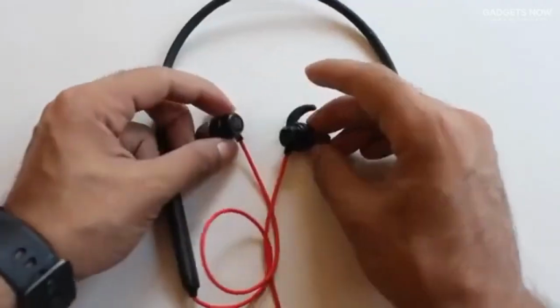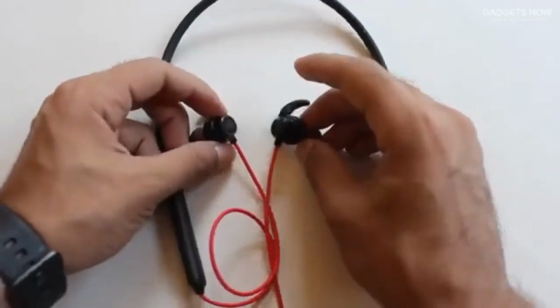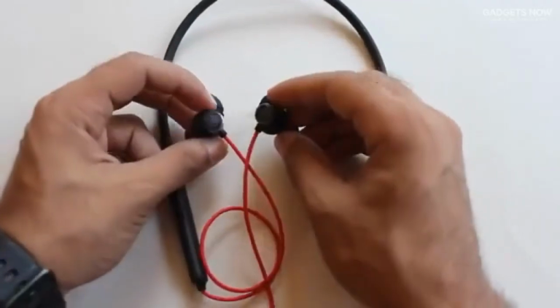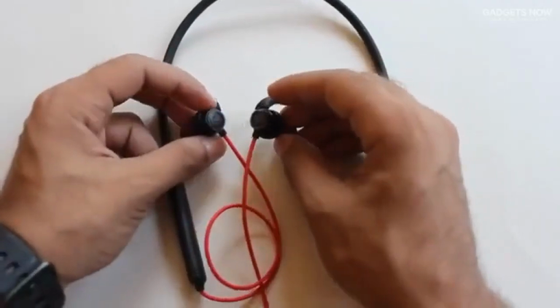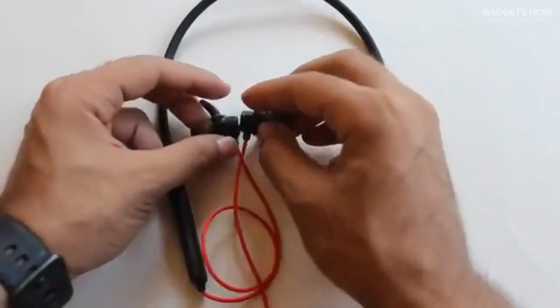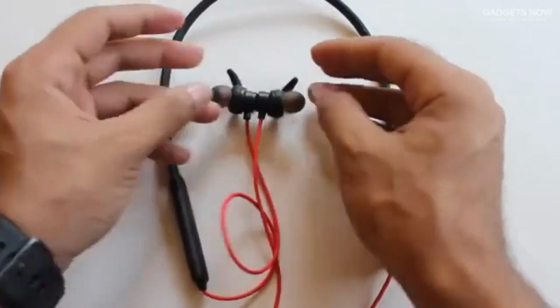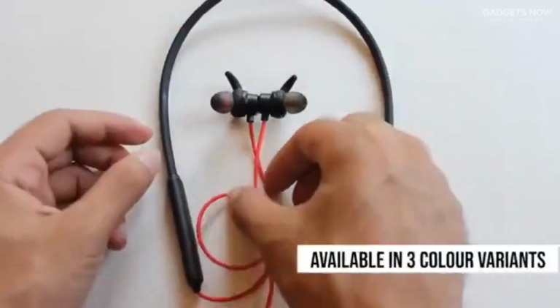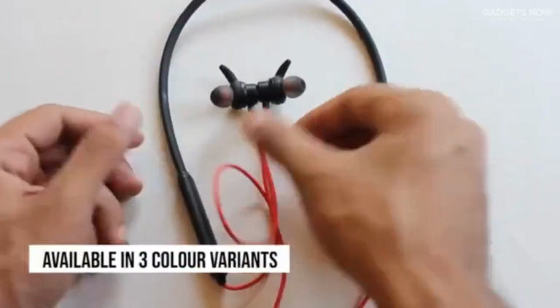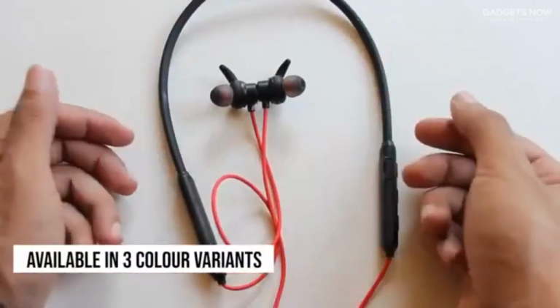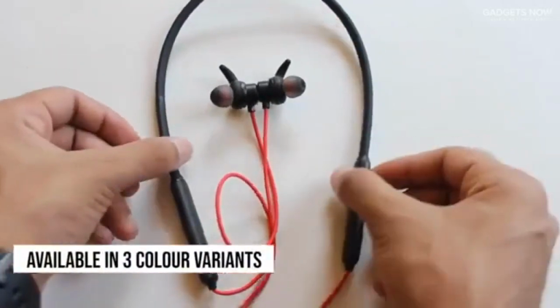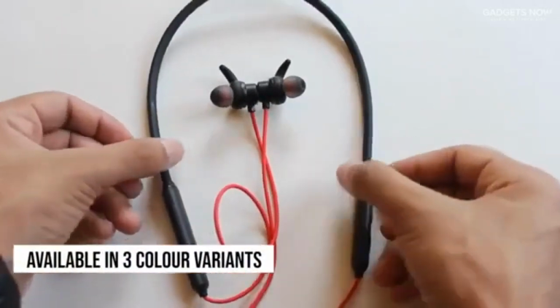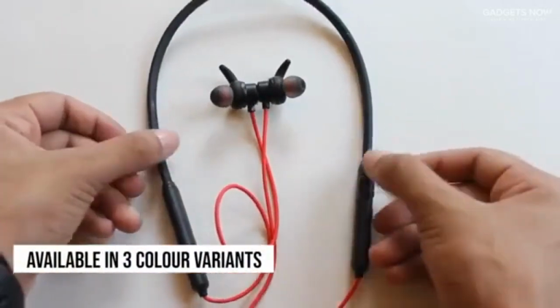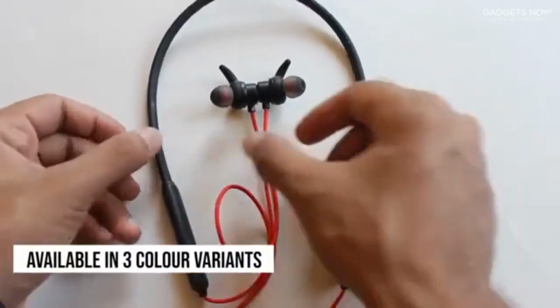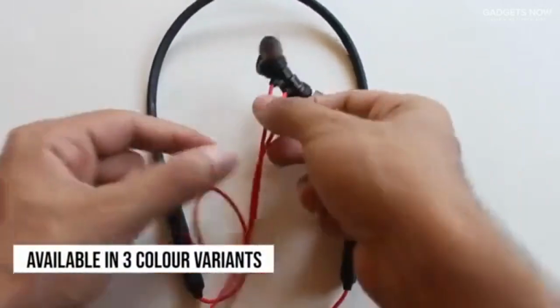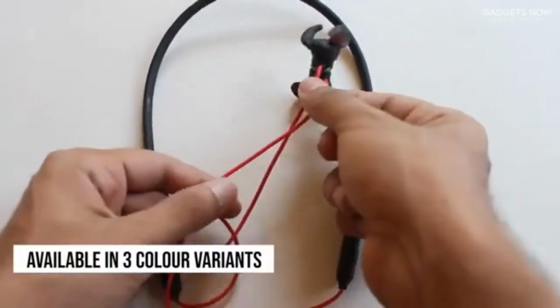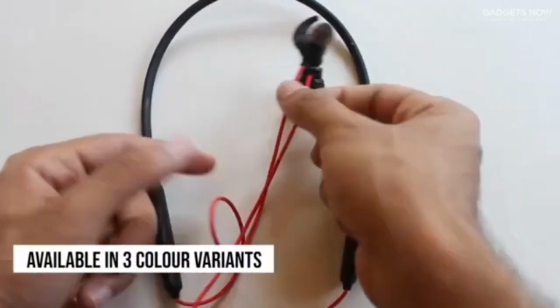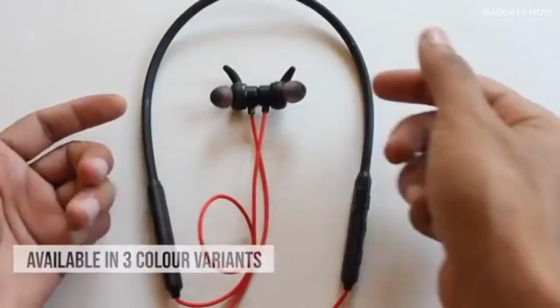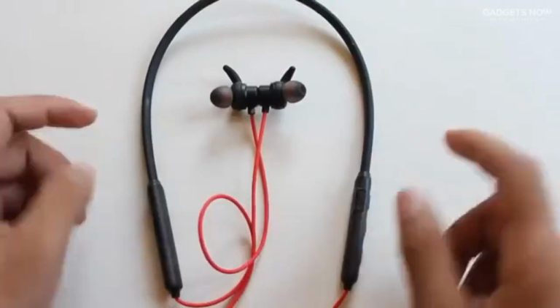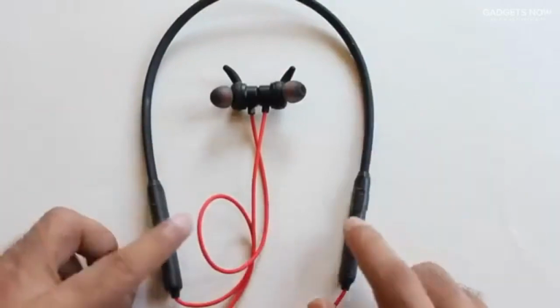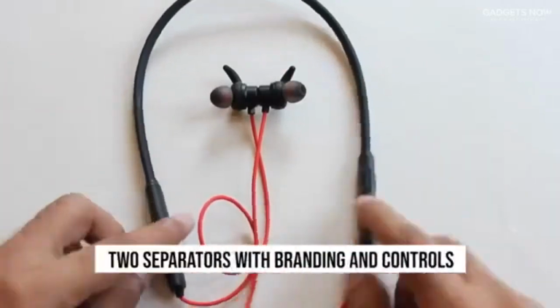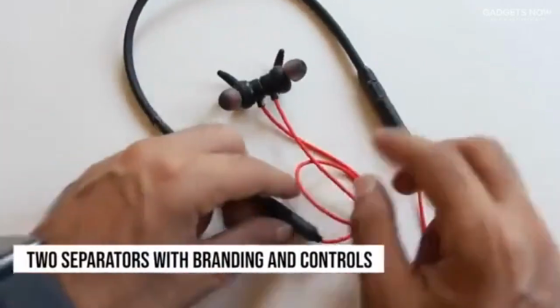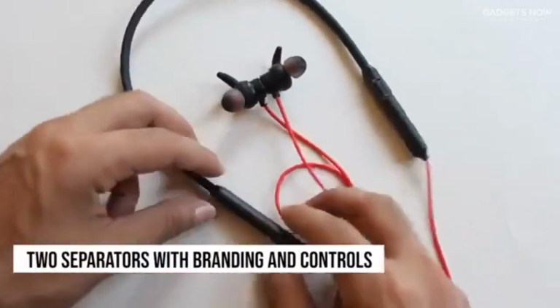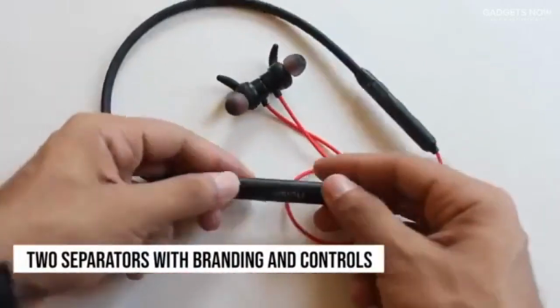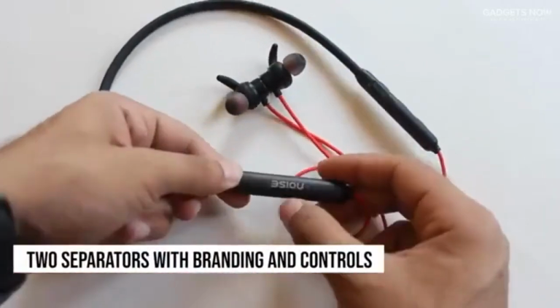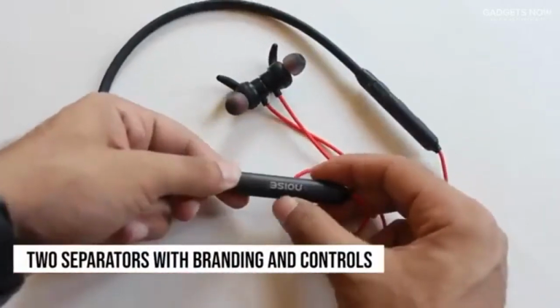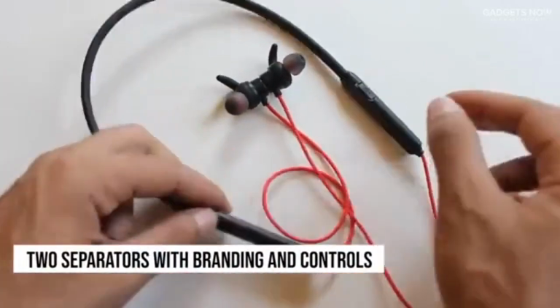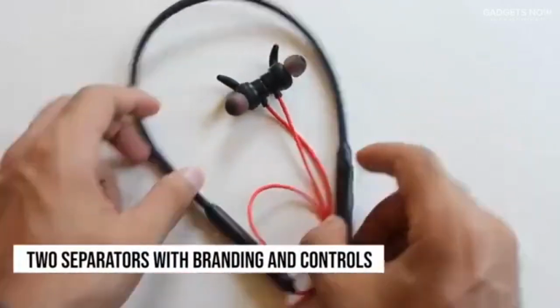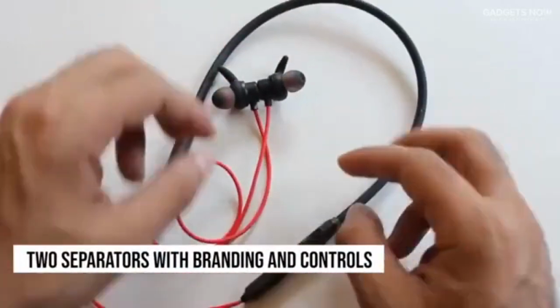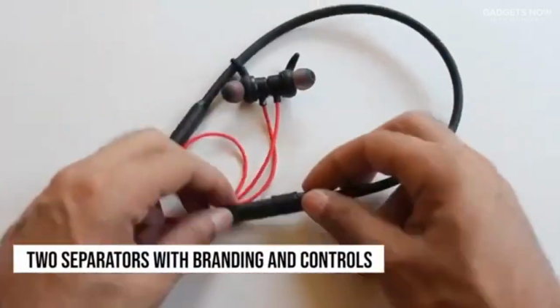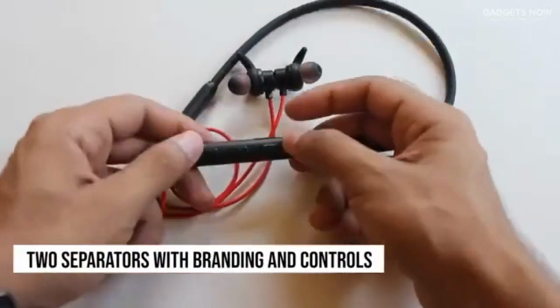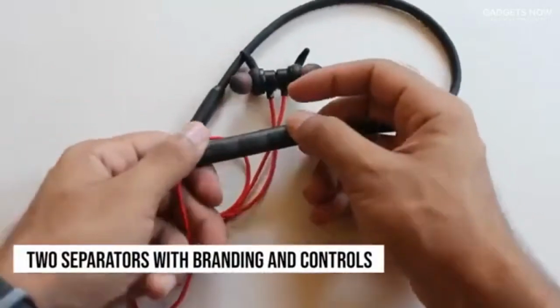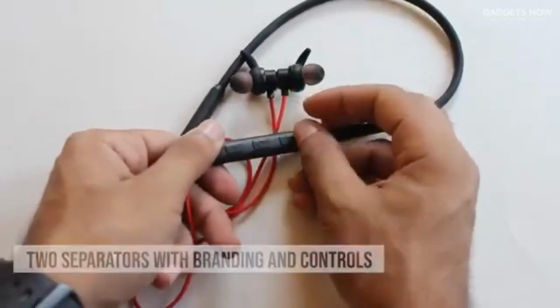Here are my headphones. I ordered them in this really gorgeous hot red color, but you also have an option of choosing between the mint green, the top yellow, and jet black variant. You will find two separators right here — on one side you will find the brand logo, and on the other are the main controls.